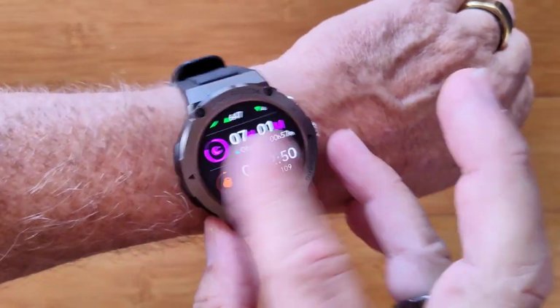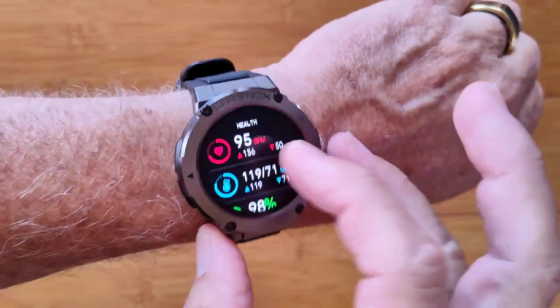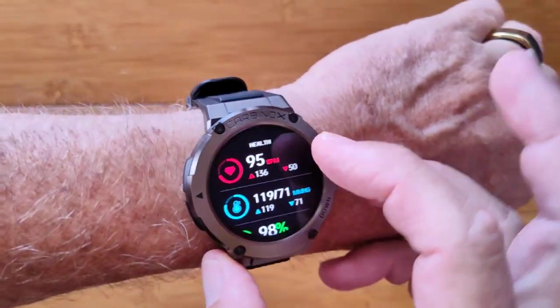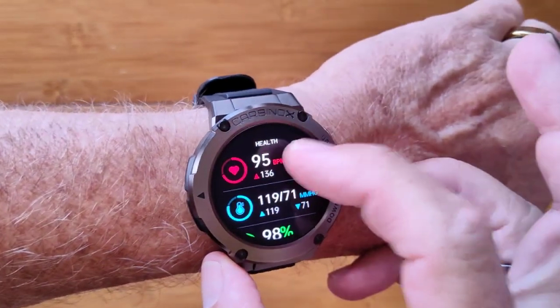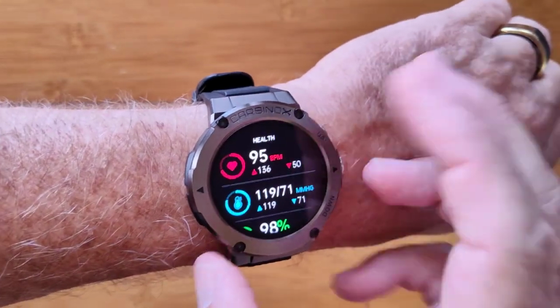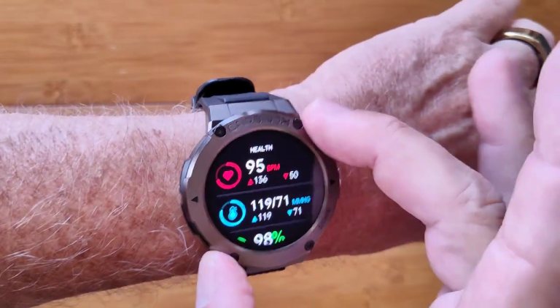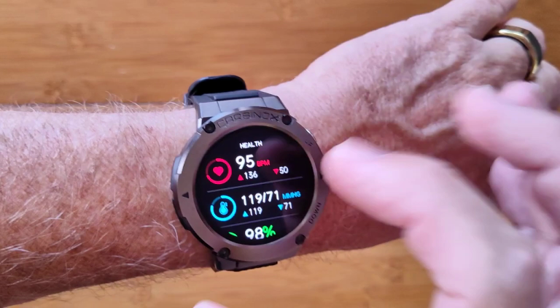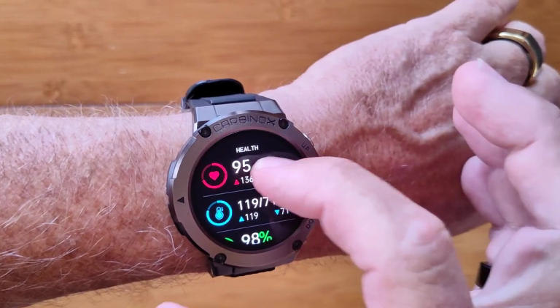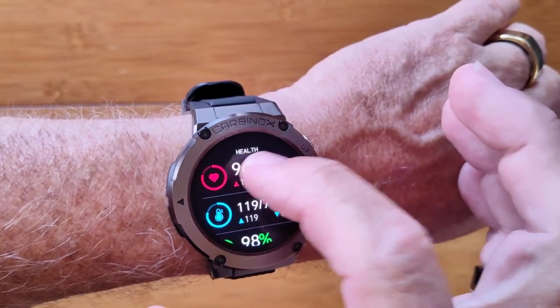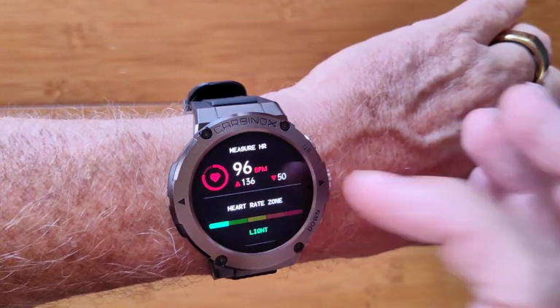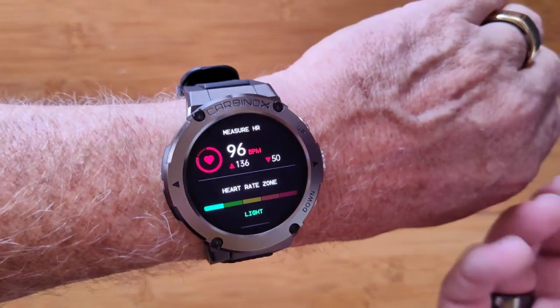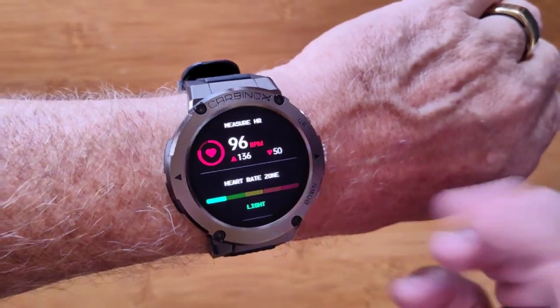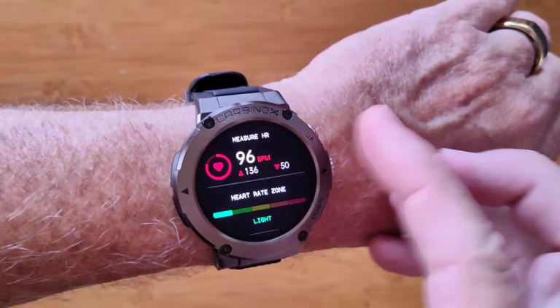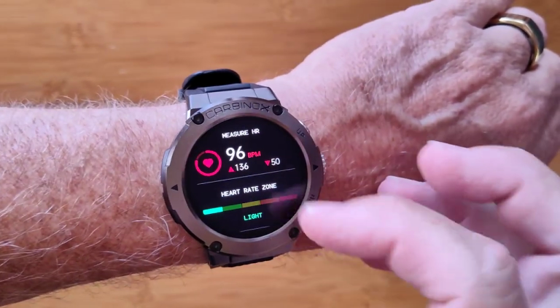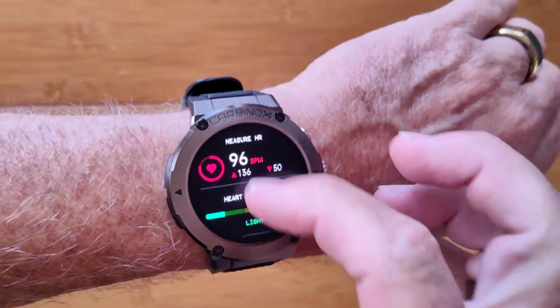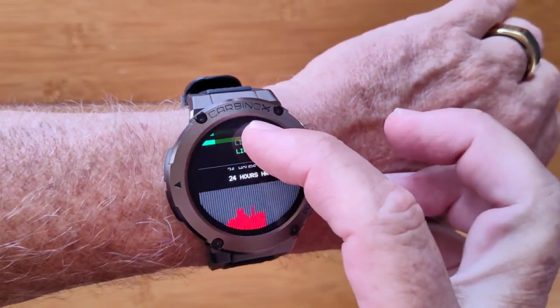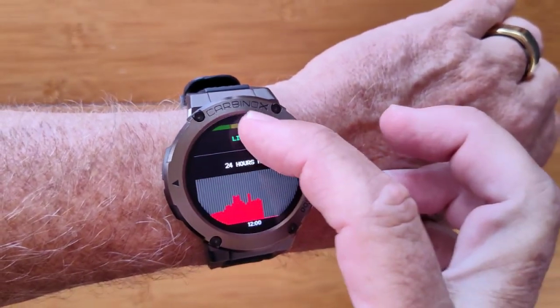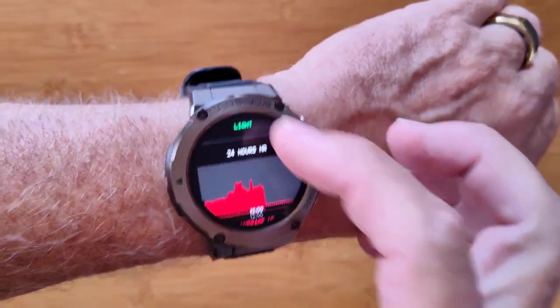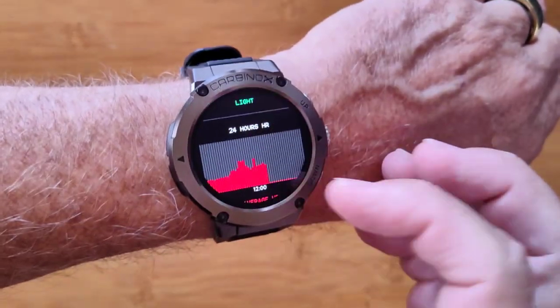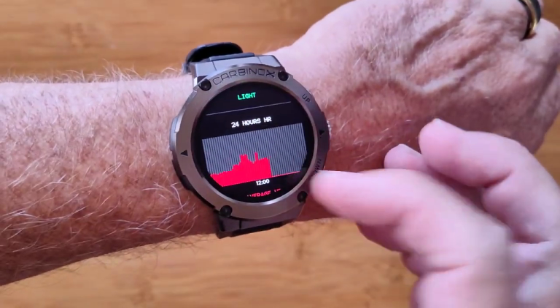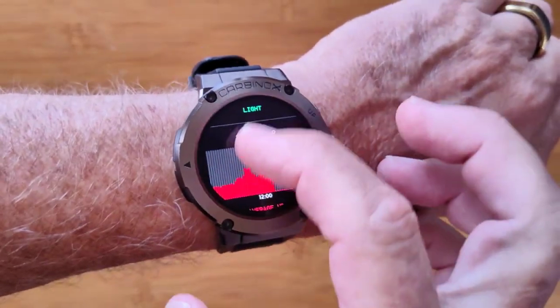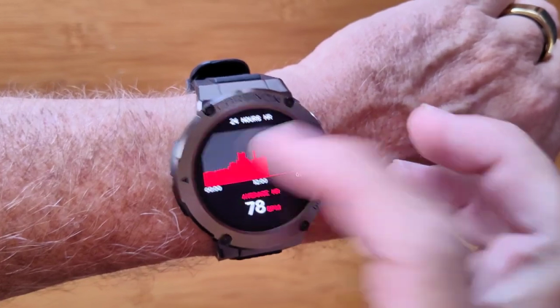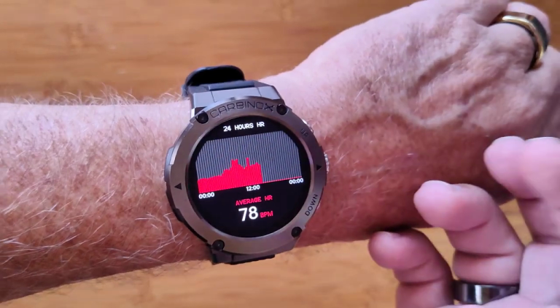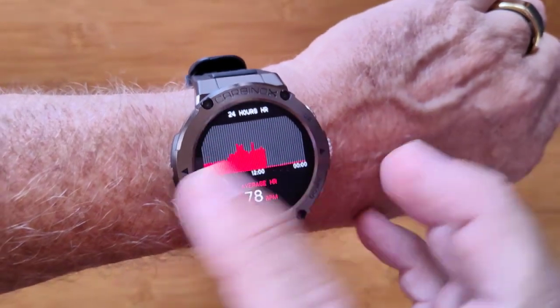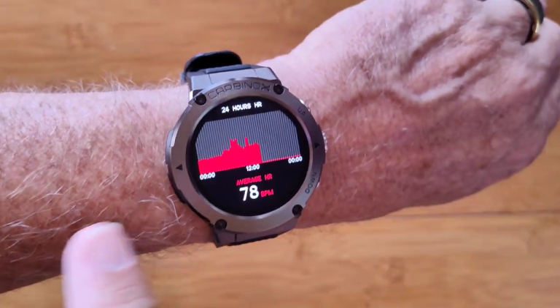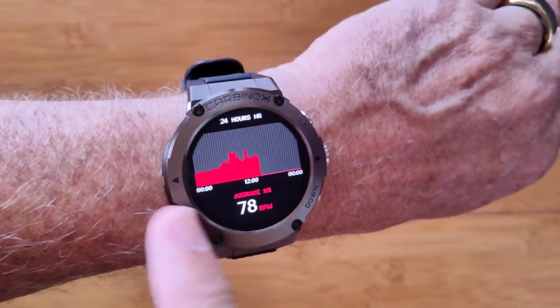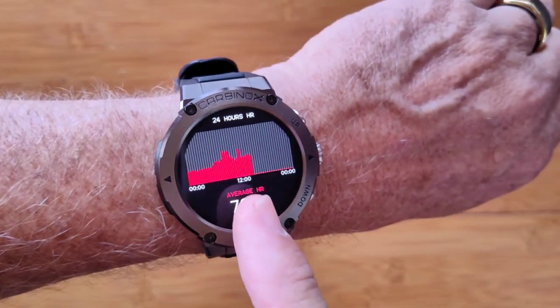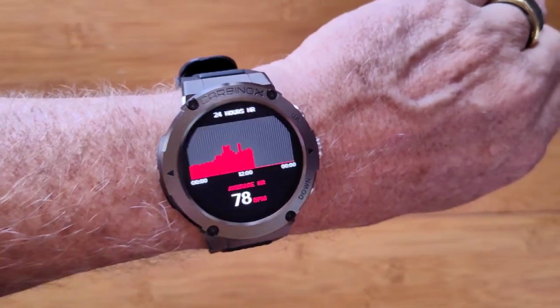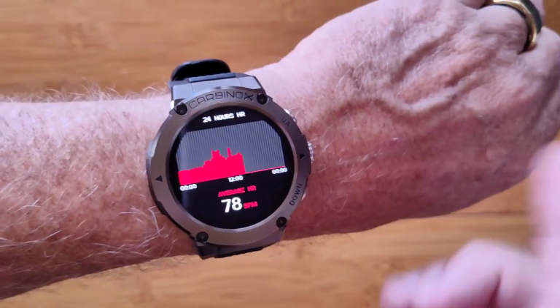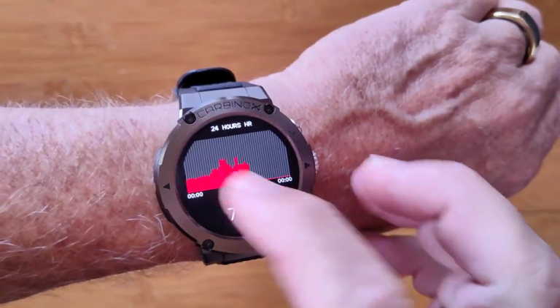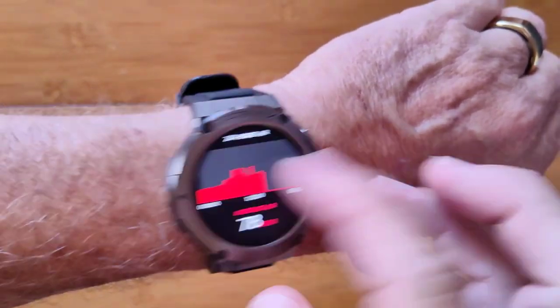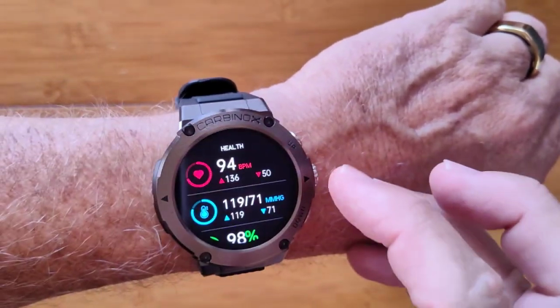You also have heart rate — when it's on the main screen it's live, and when you go into the detail view it's also live, showing your continuous 24-hour heart rate for the day, resetting at midnight.